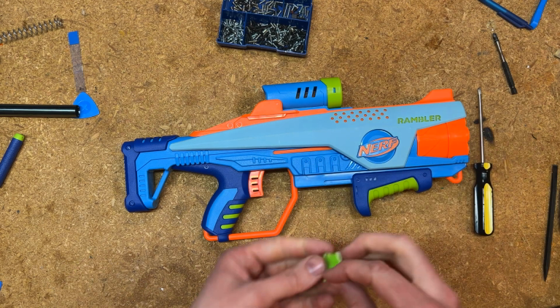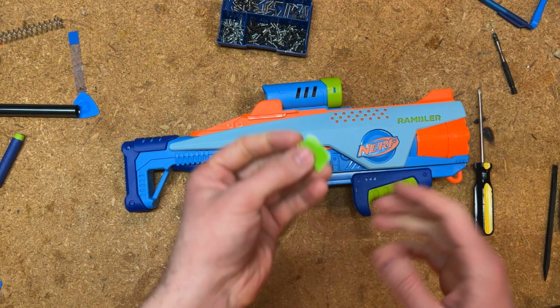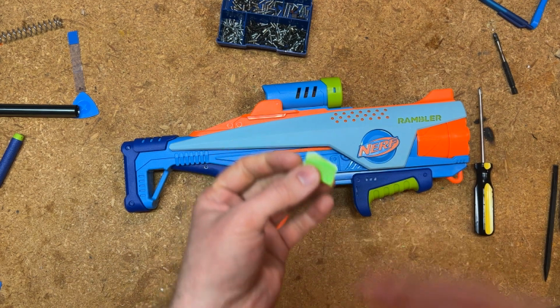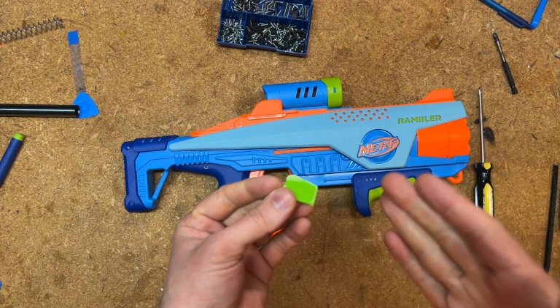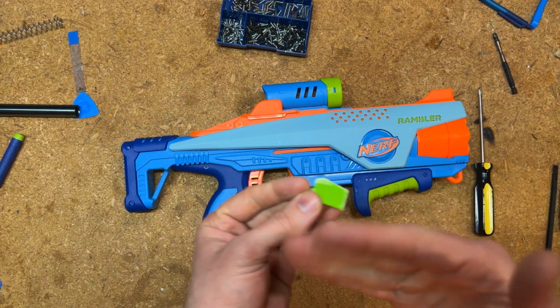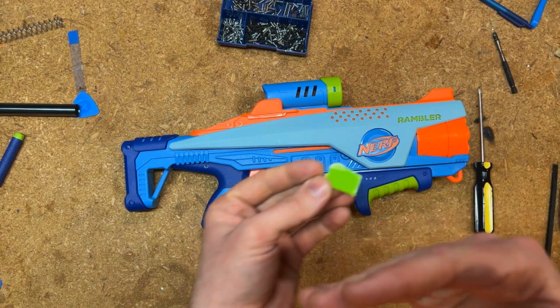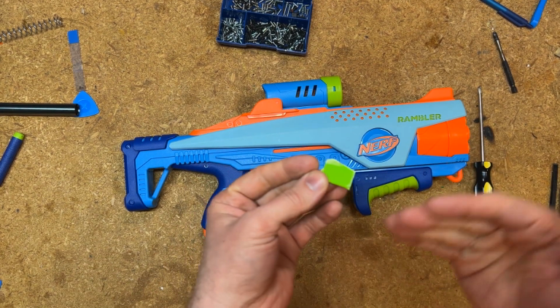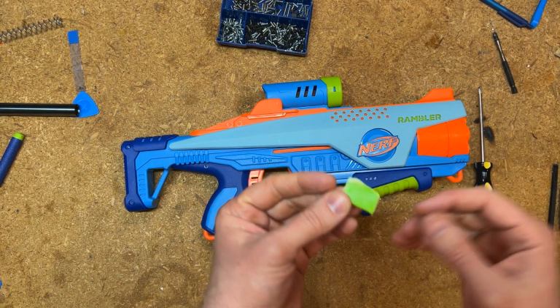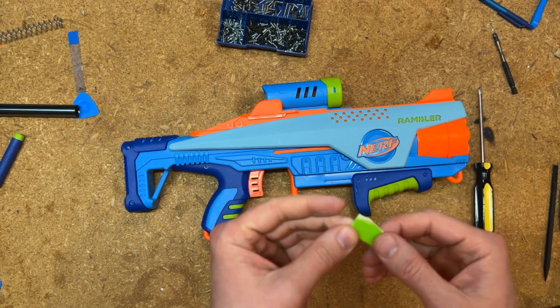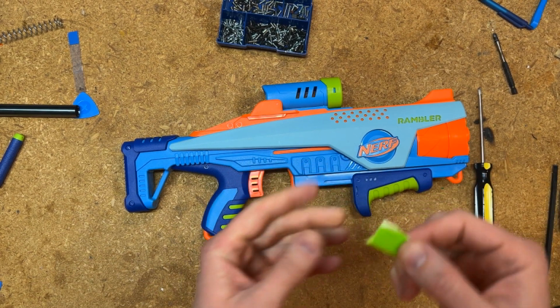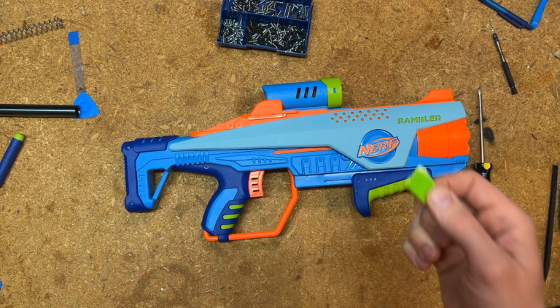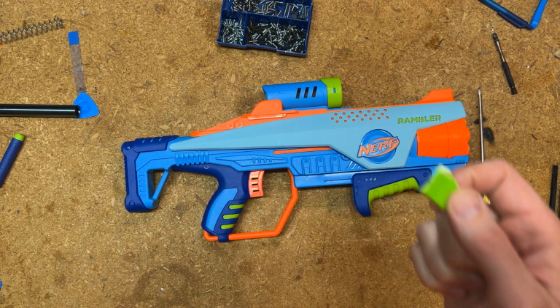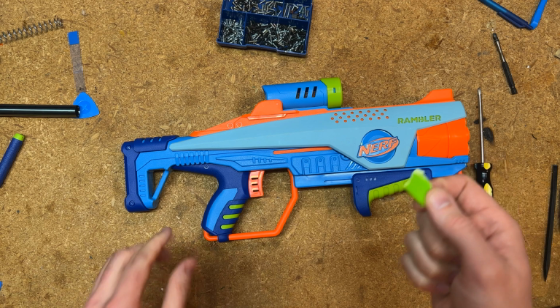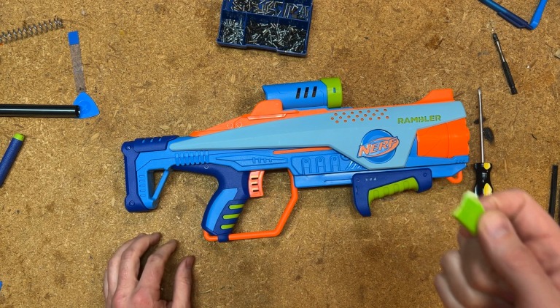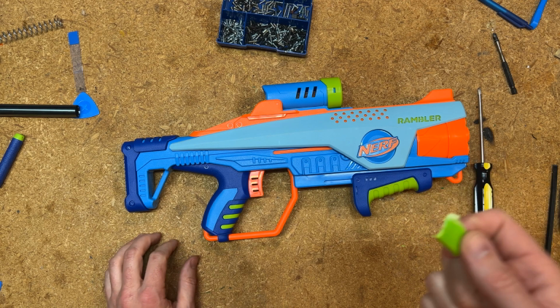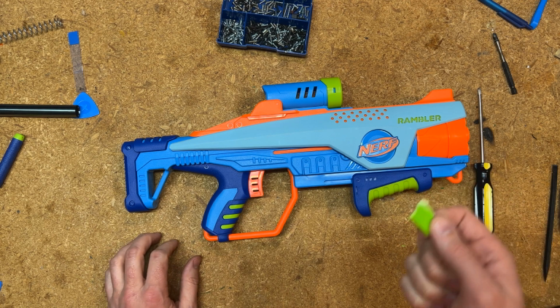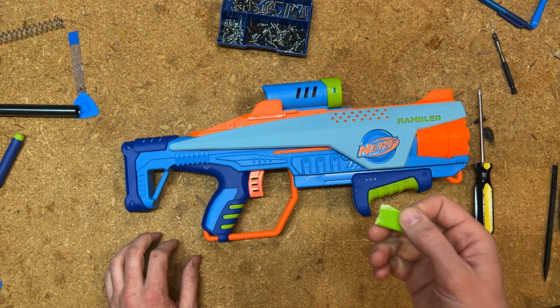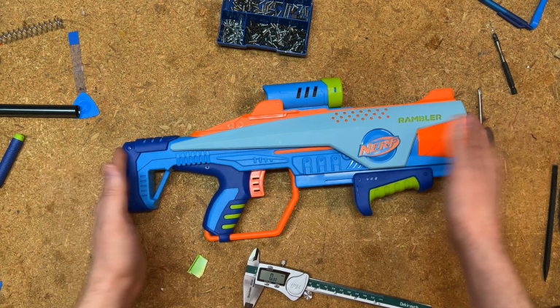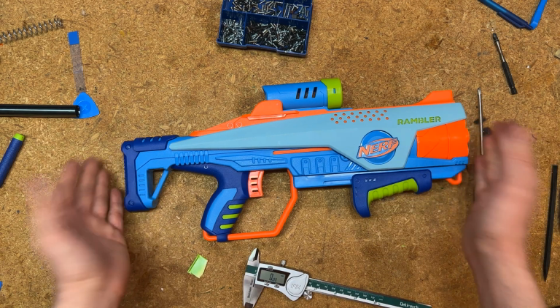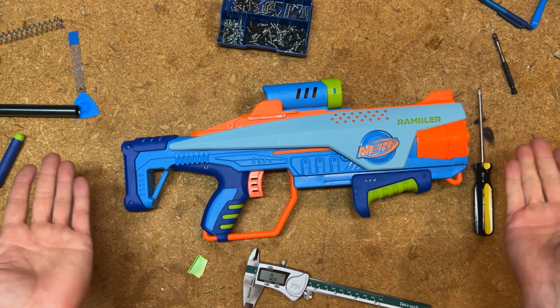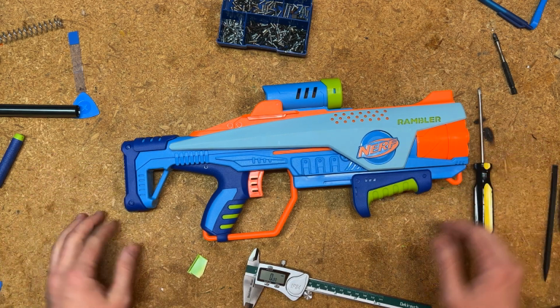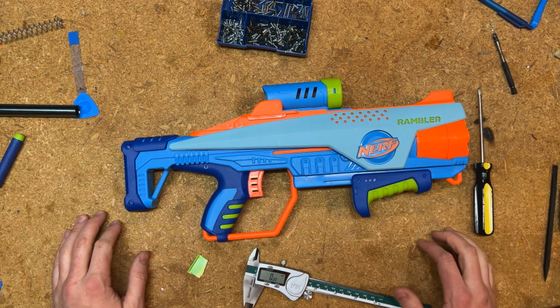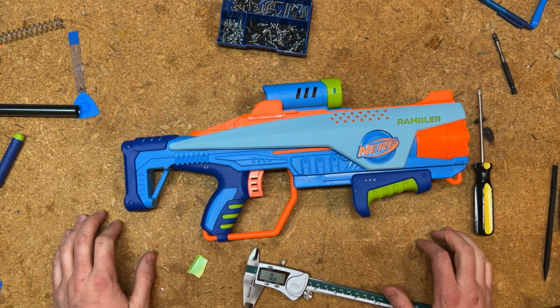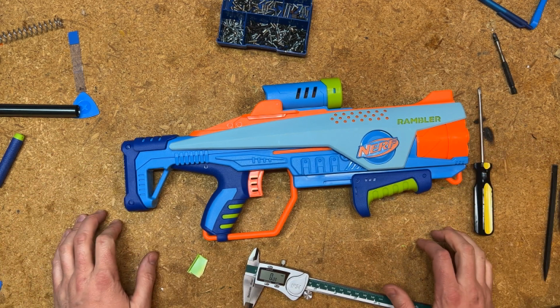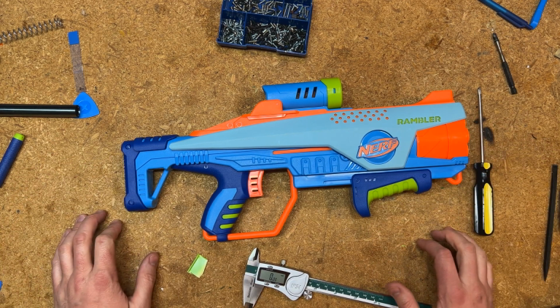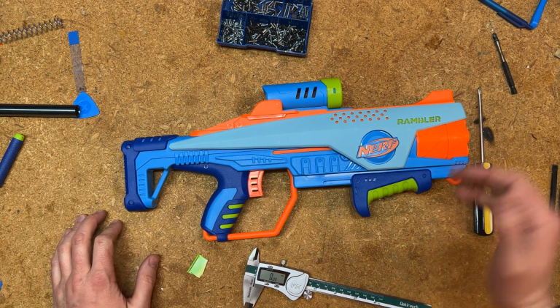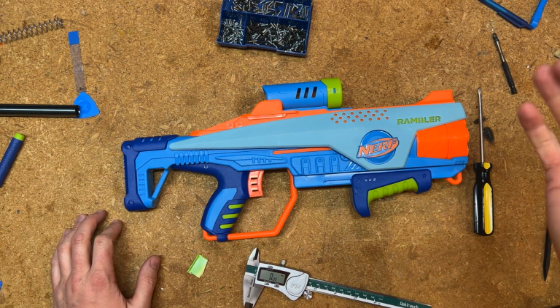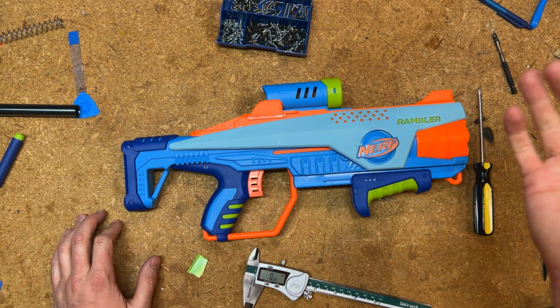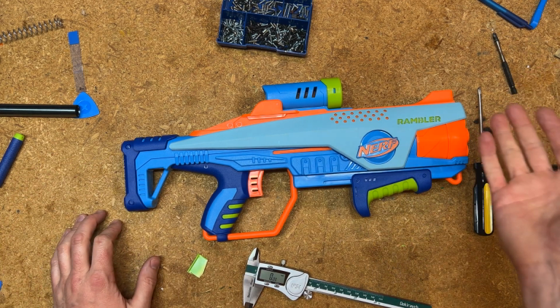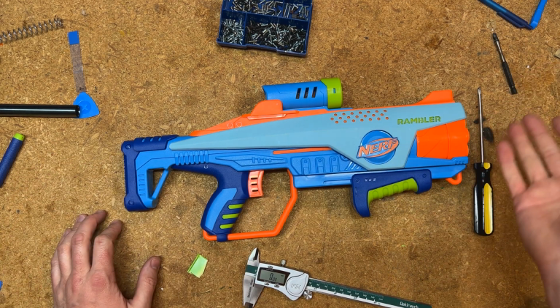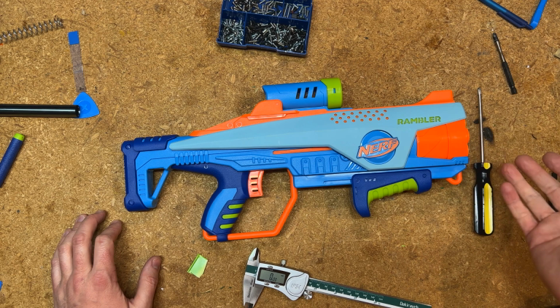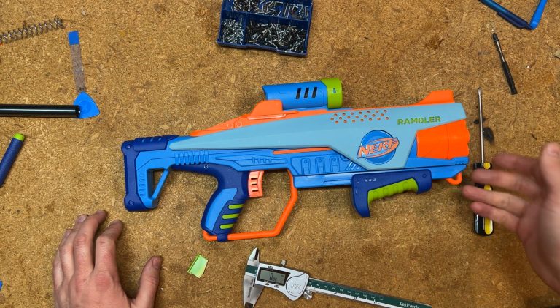That material that goes in there behind the spring guard on the trigger can literally be anything — you could design a very simple 3D printed file, or get a piece of wood and cut it down and notch it, as long as it's rigid enough to hold the tension. There's how to fix the slam fire on the Nerf Elite Junior Rambler.